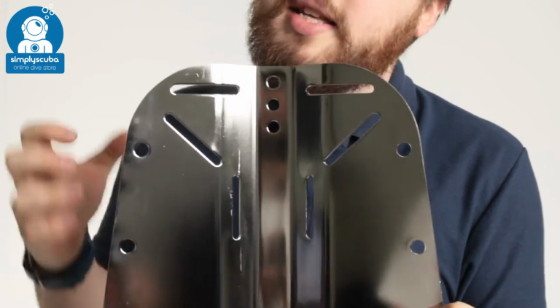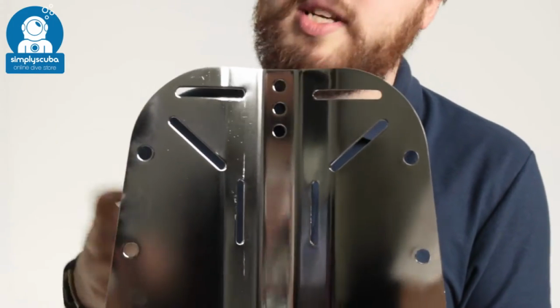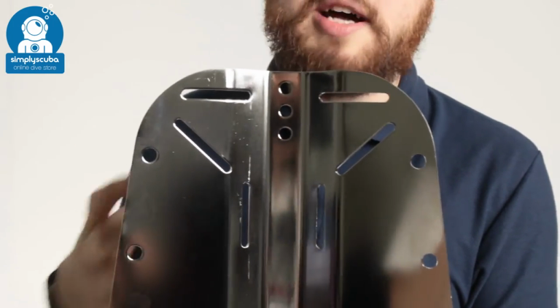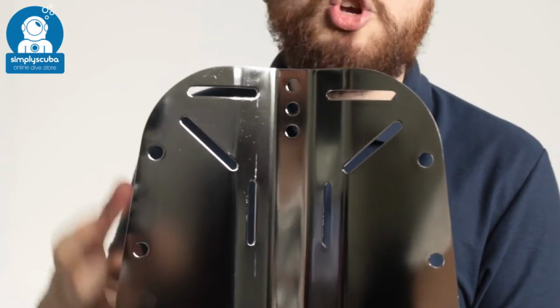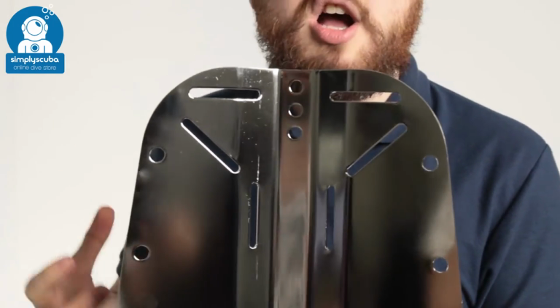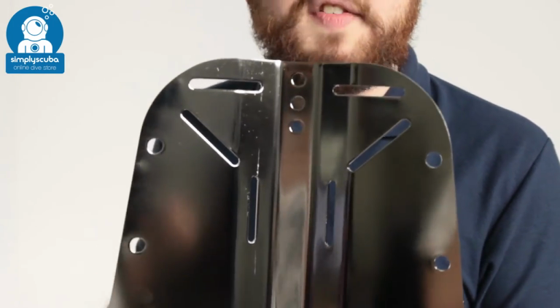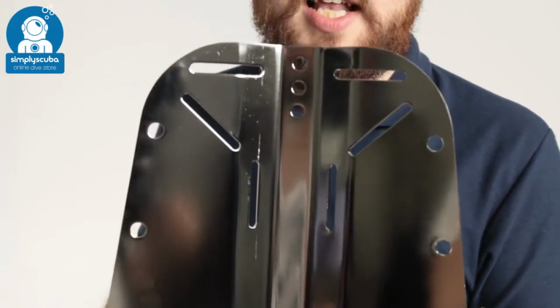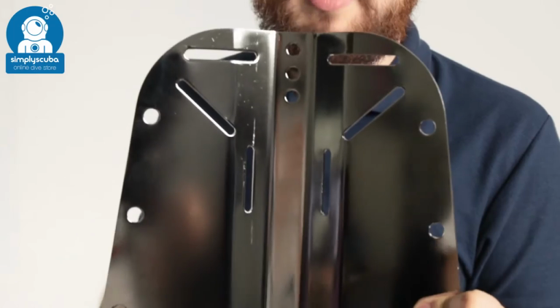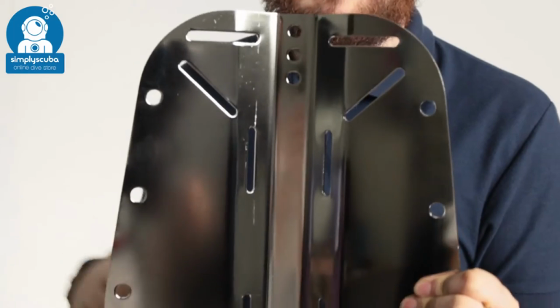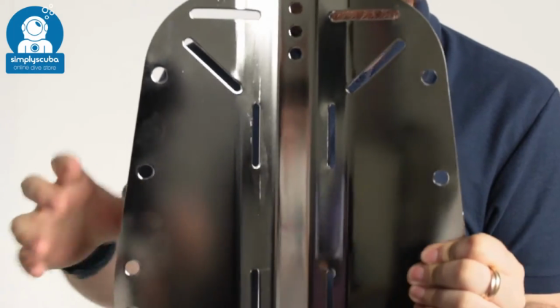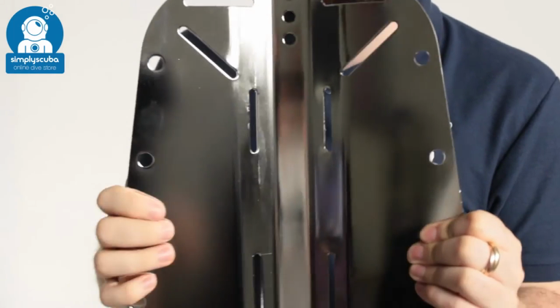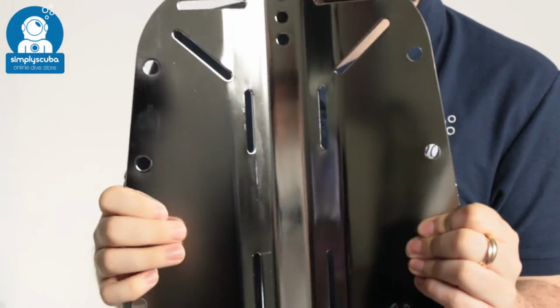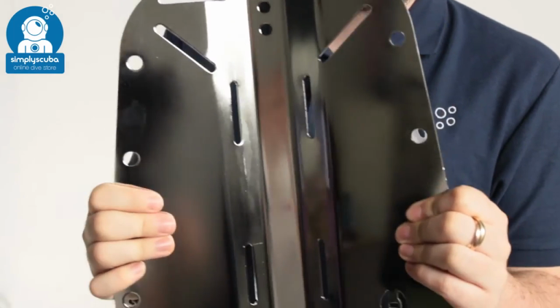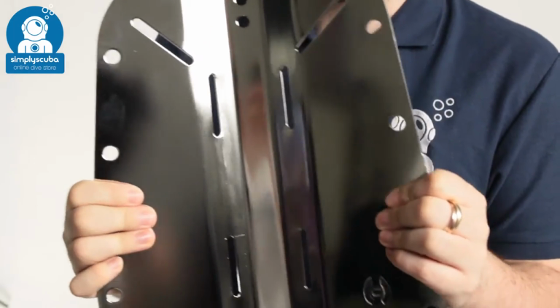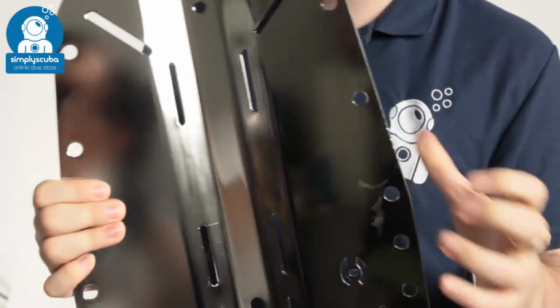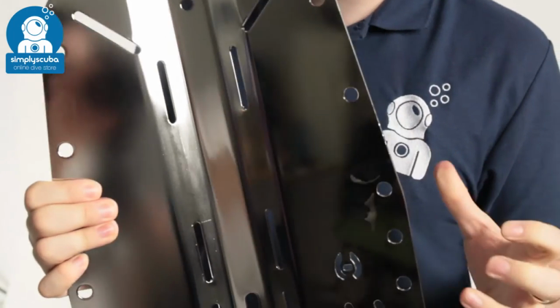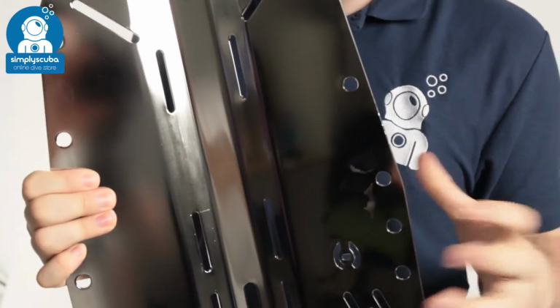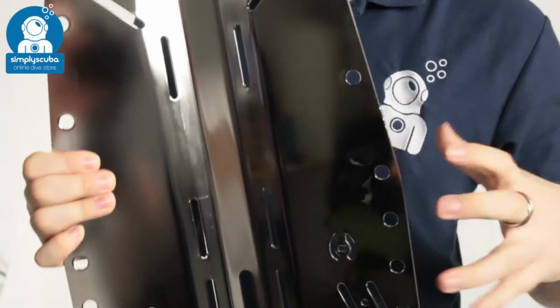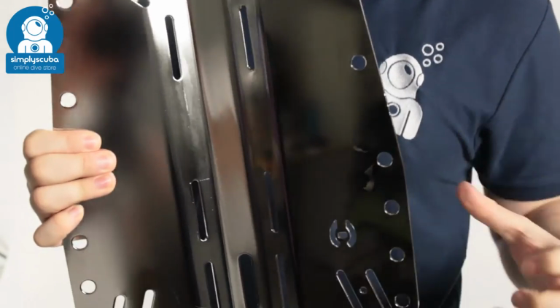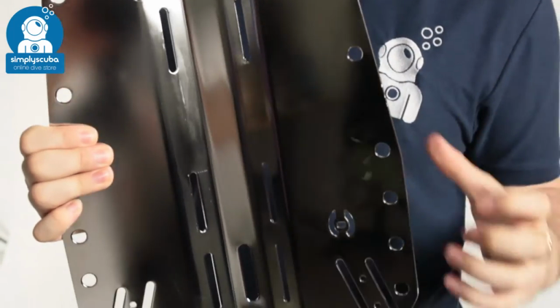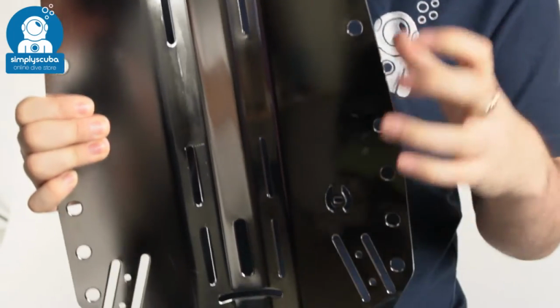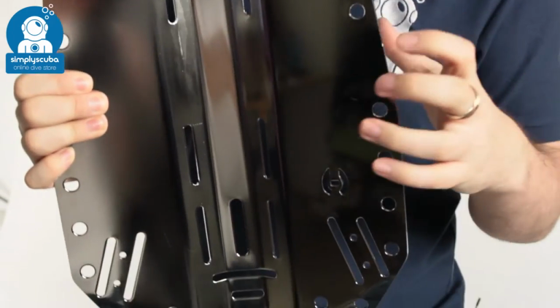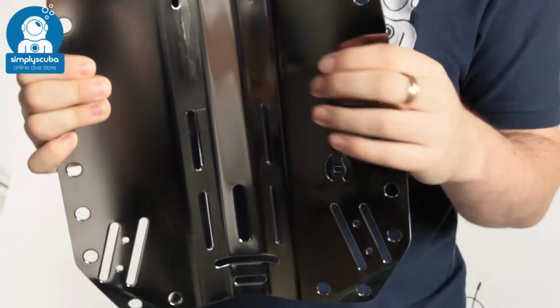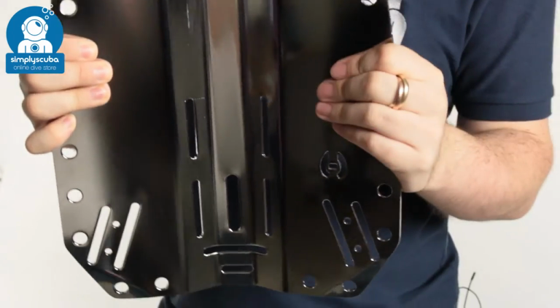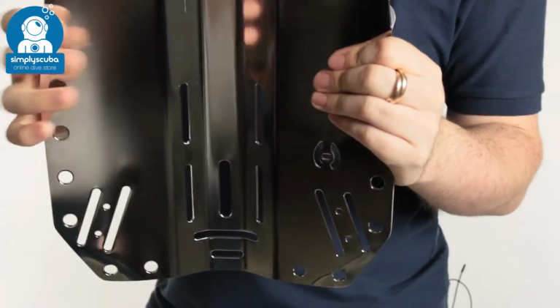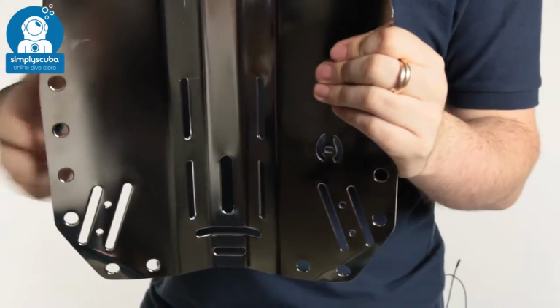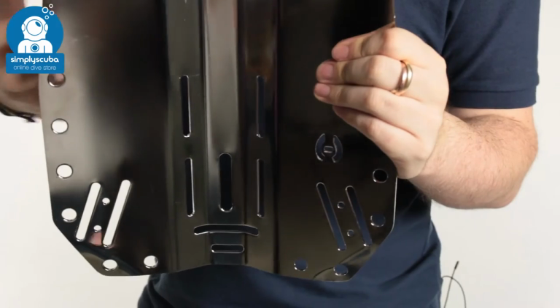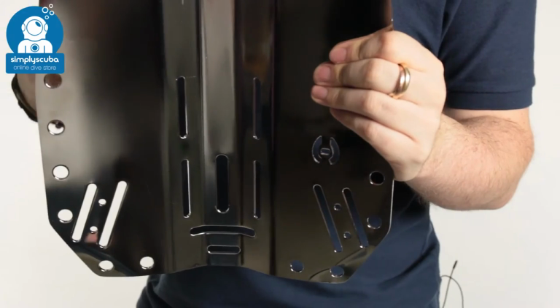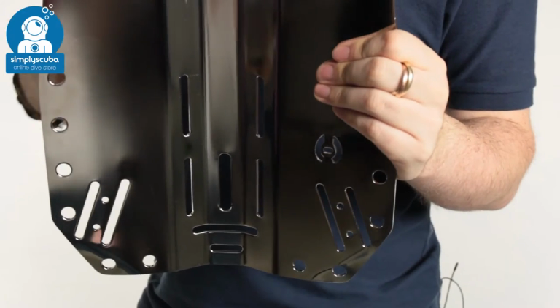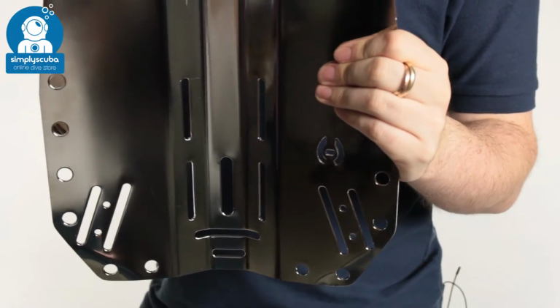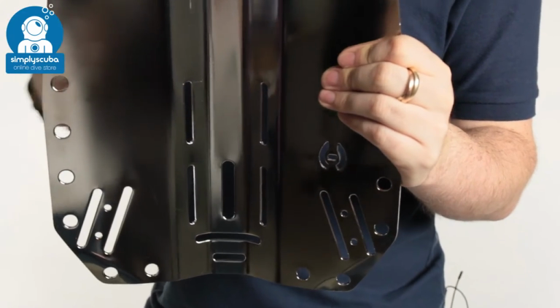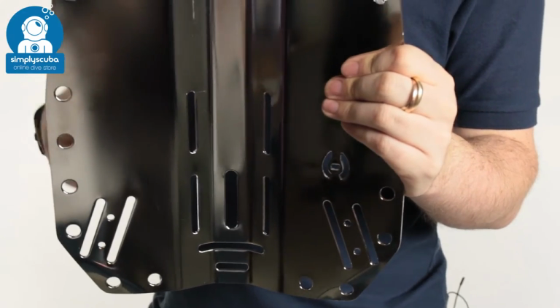This weighs about two and a half kilograms, so it's great for trim weight, keeping mass nice and close to your spine without actually adding any lead.